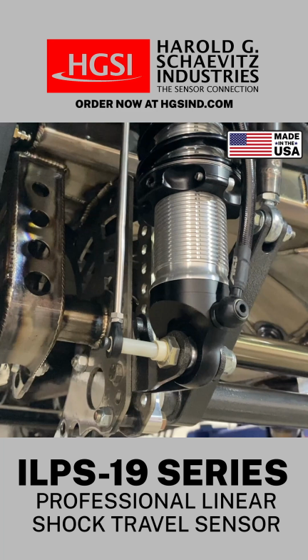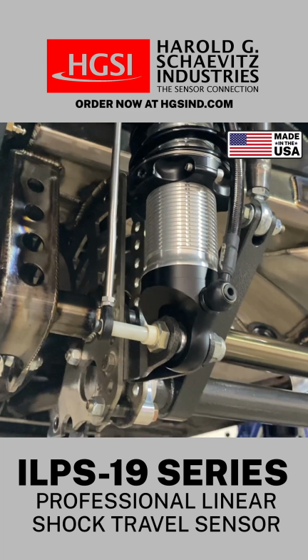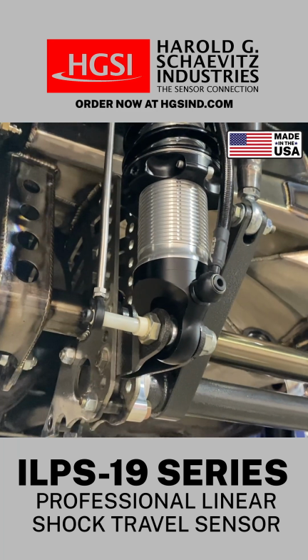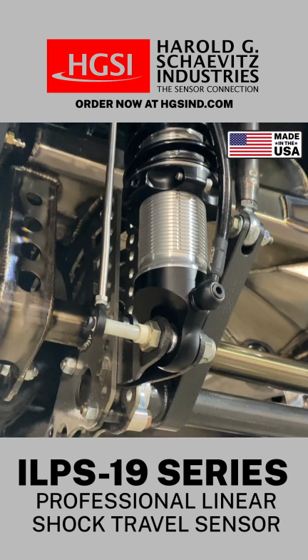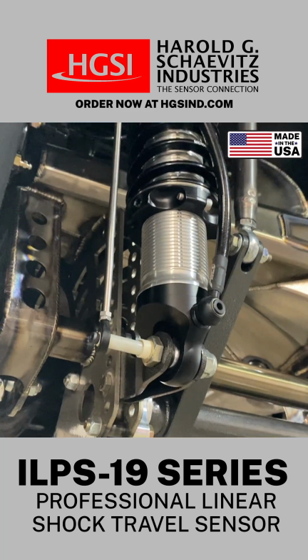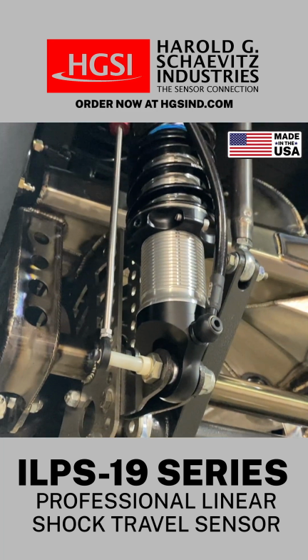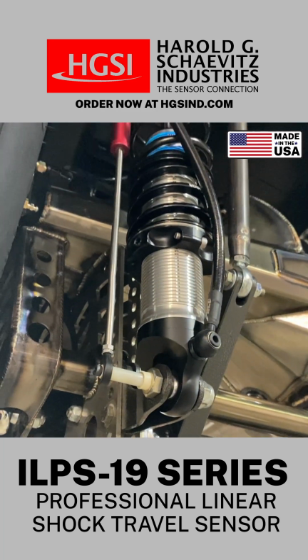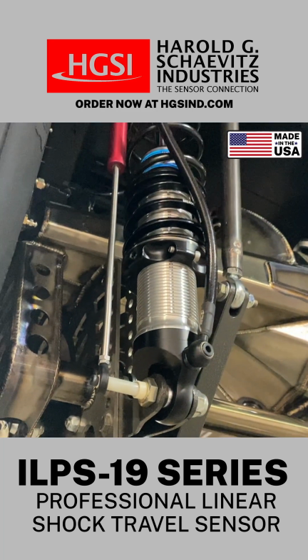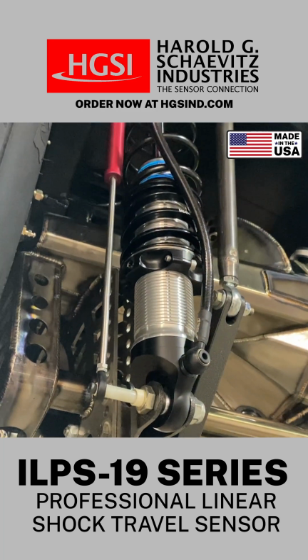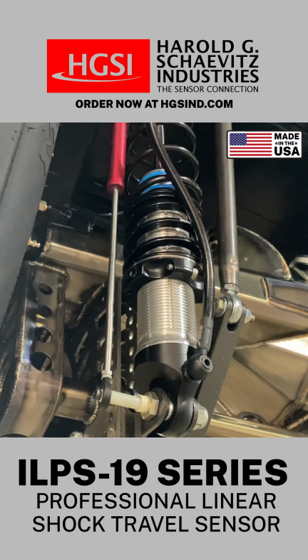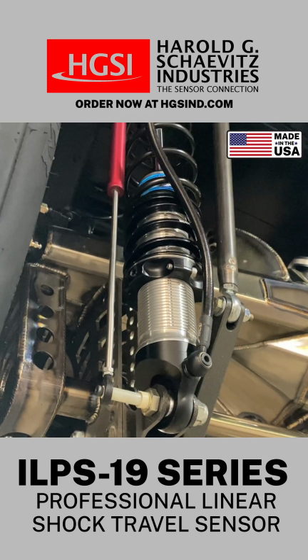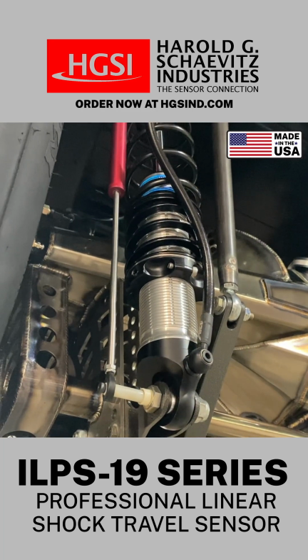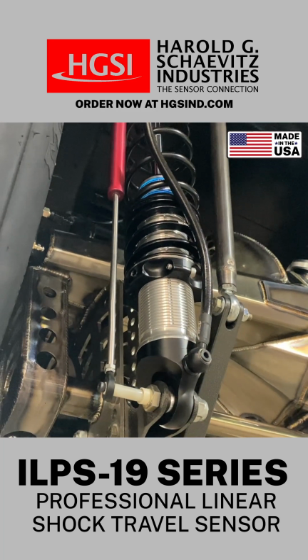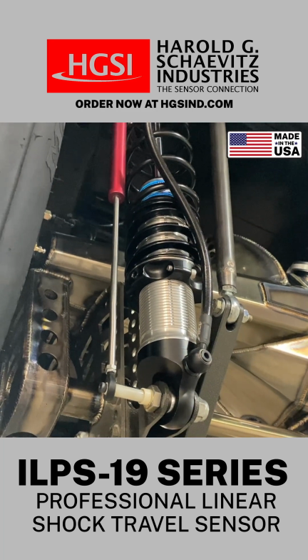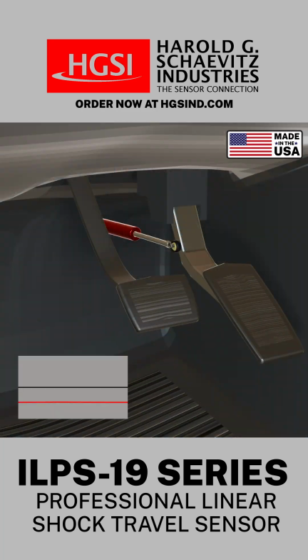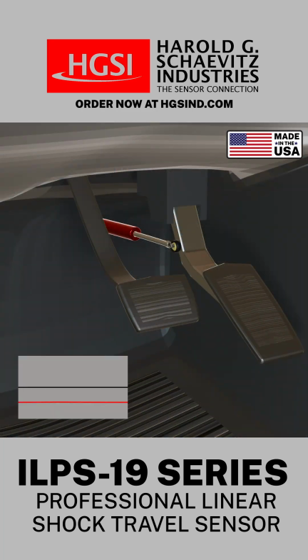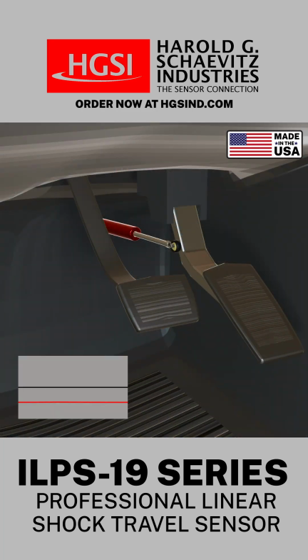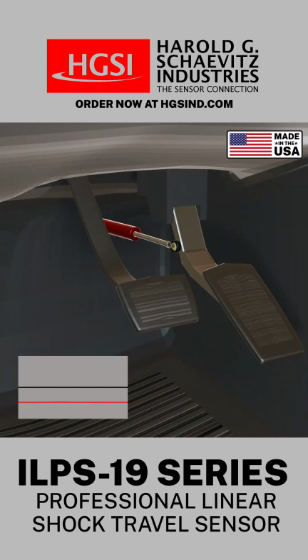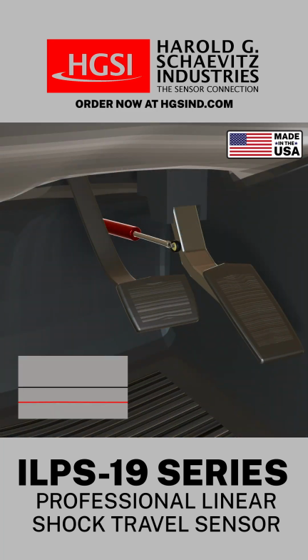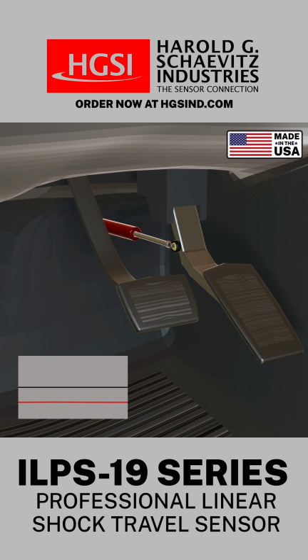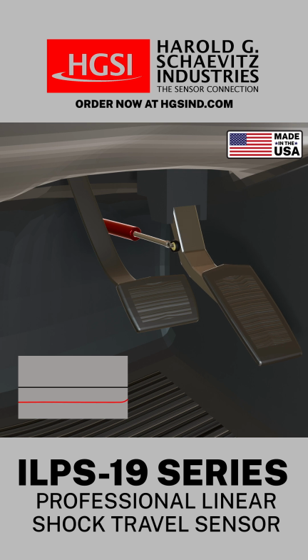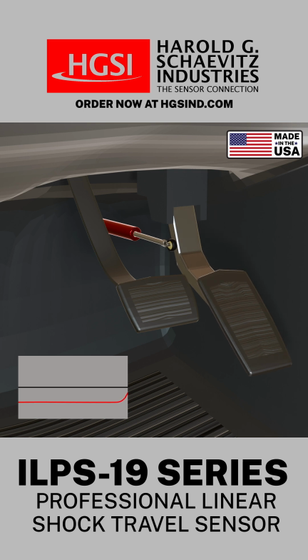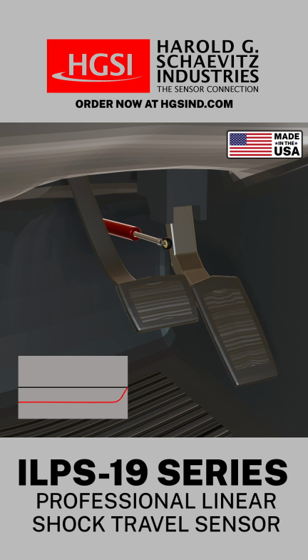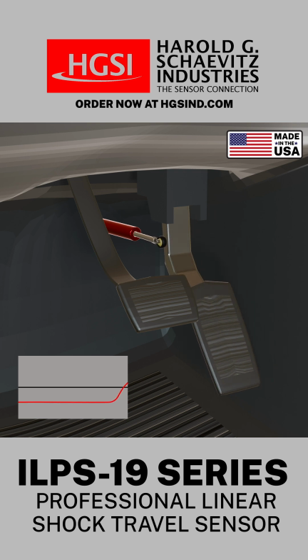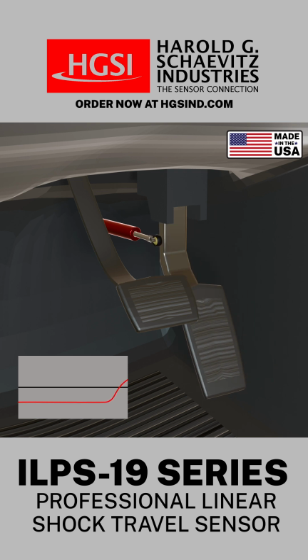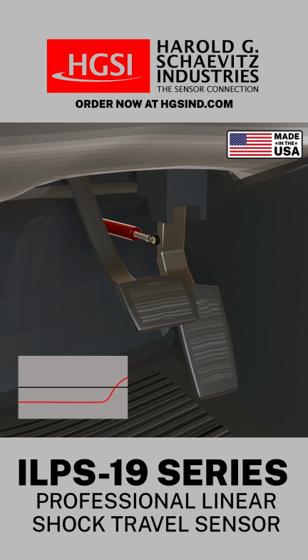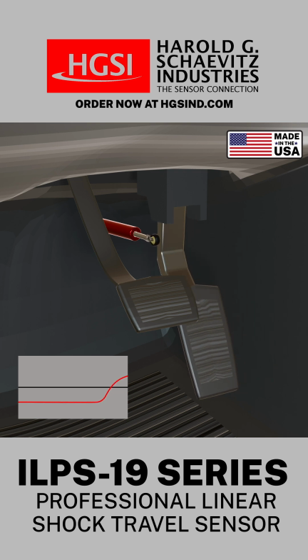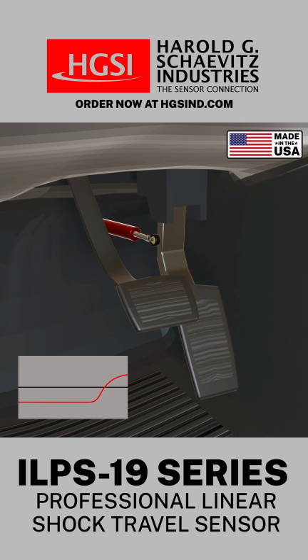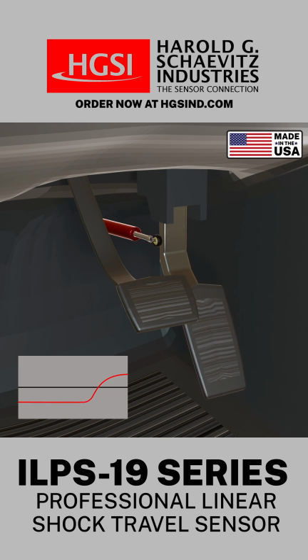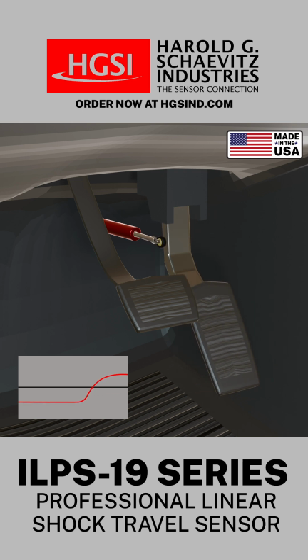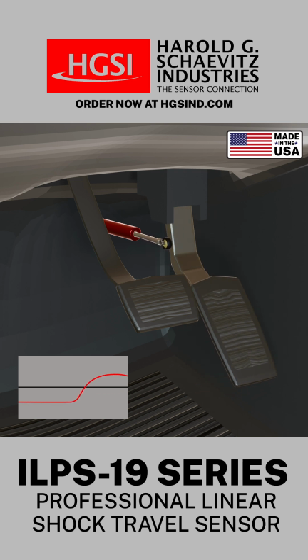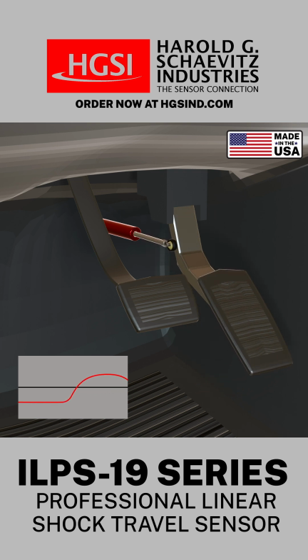Additional motorsports applications for the ILPS 19 include measuring linear displacement of position changes in automotive components such as accelerator pedals, throttle position, and transmission linkages.